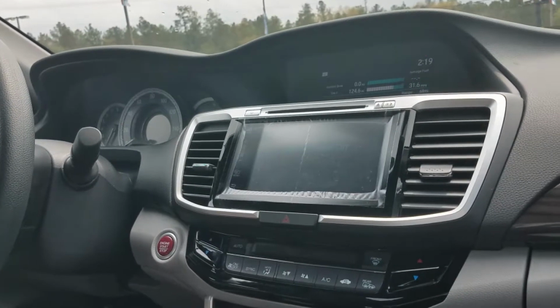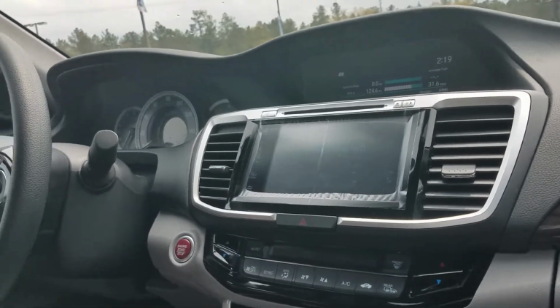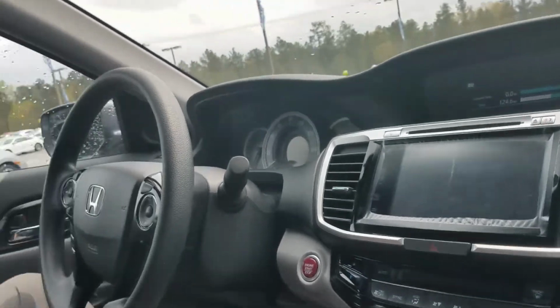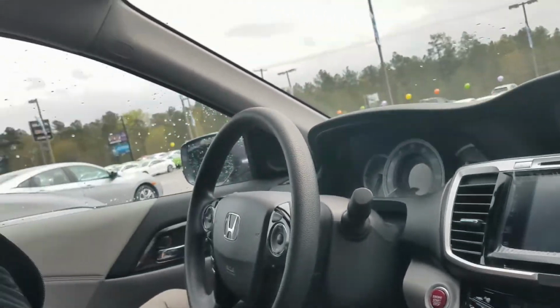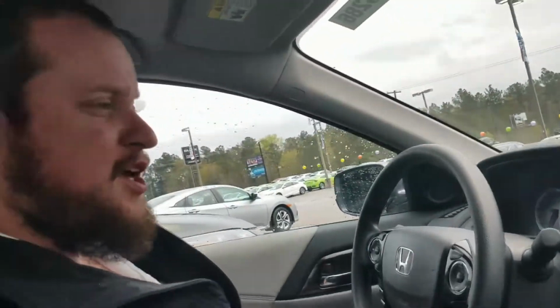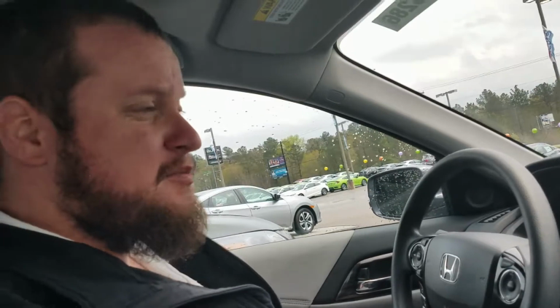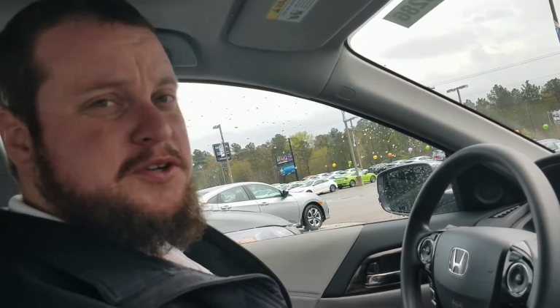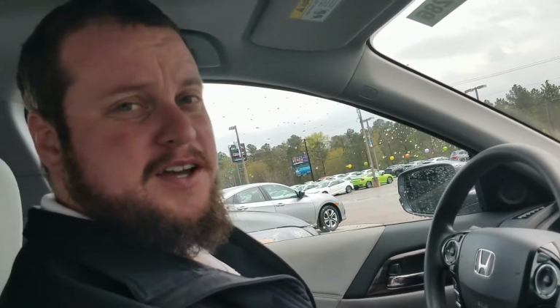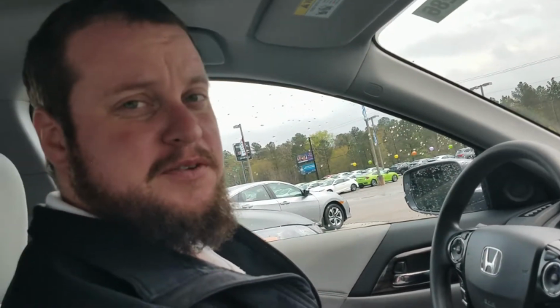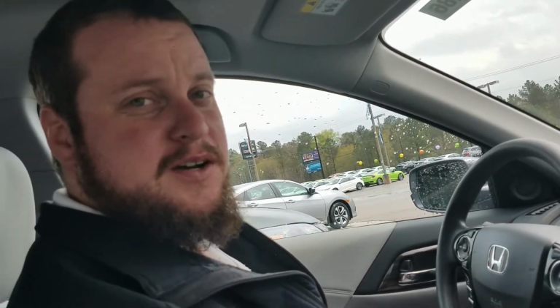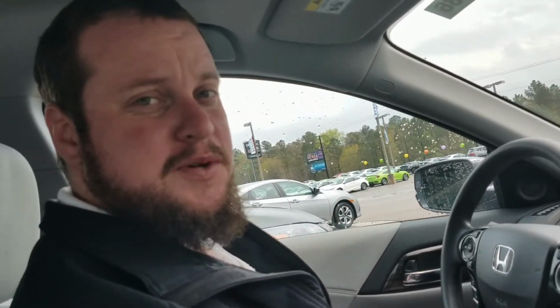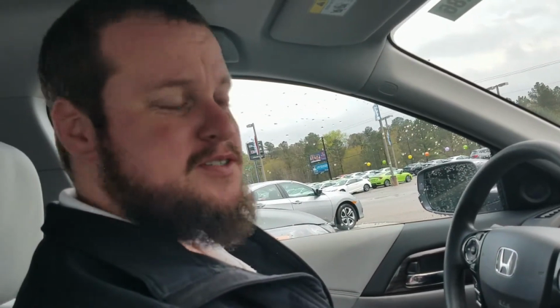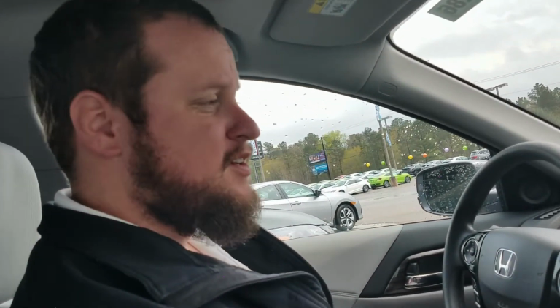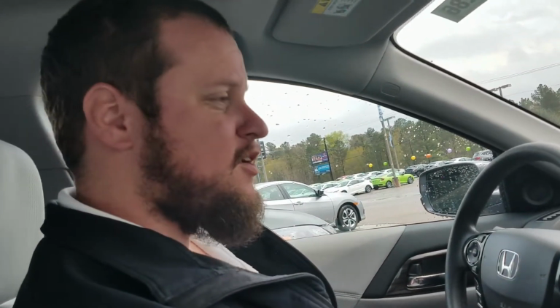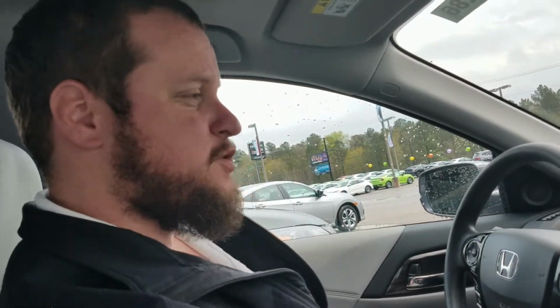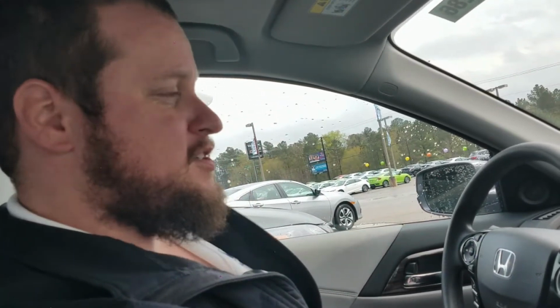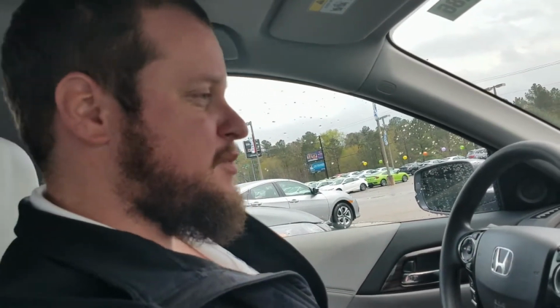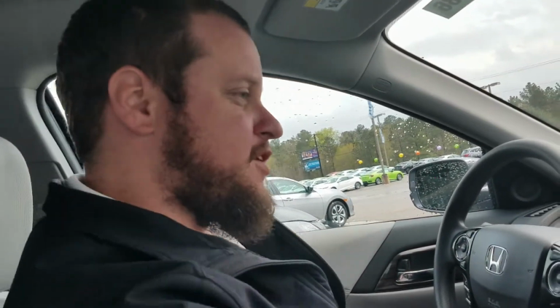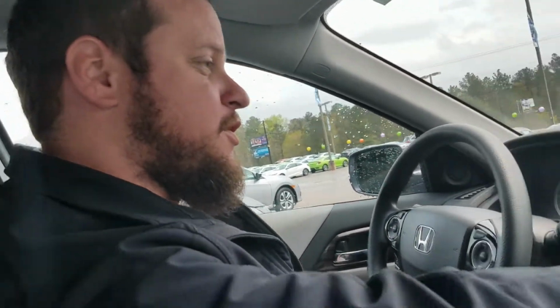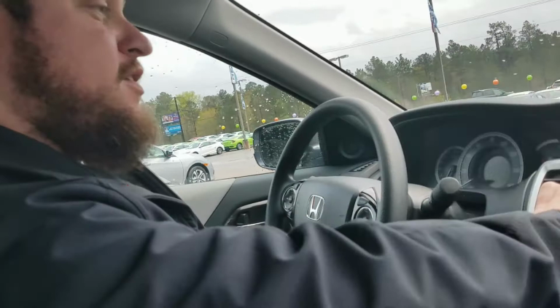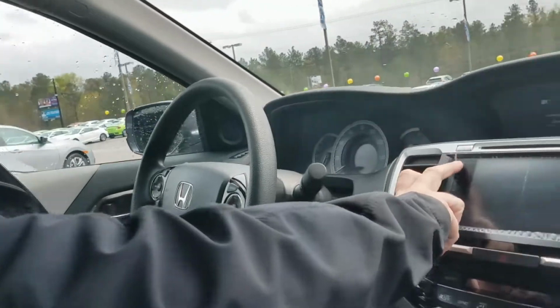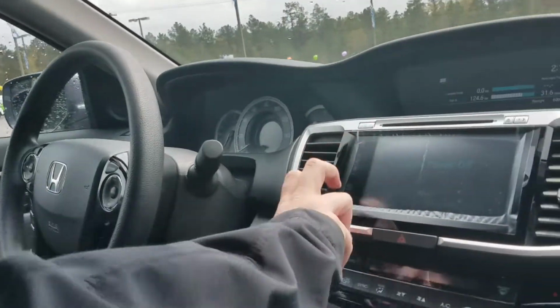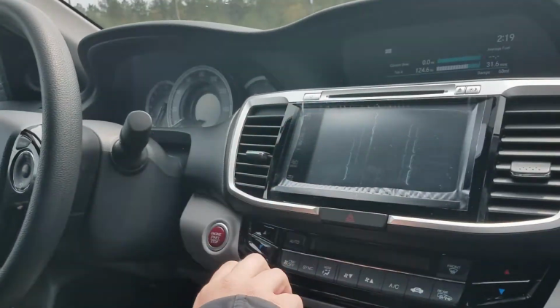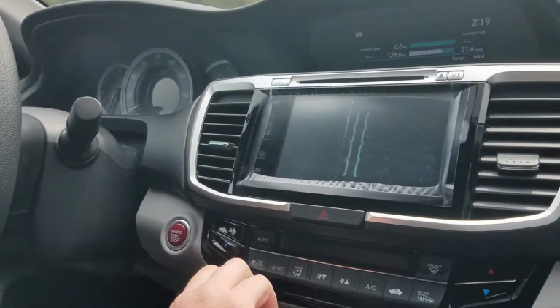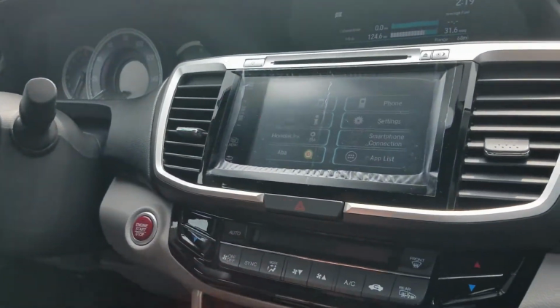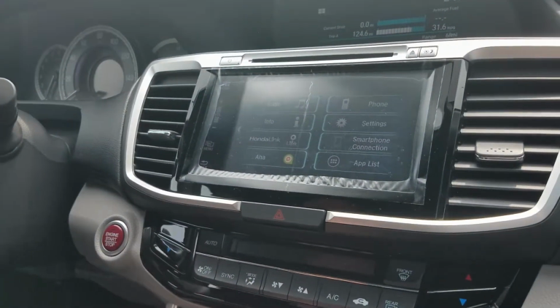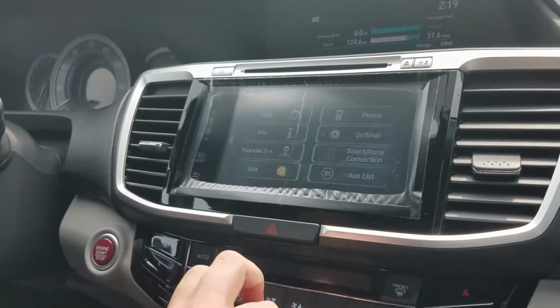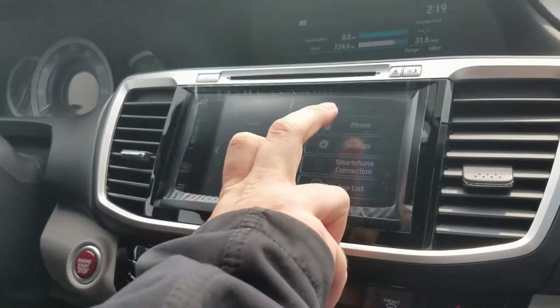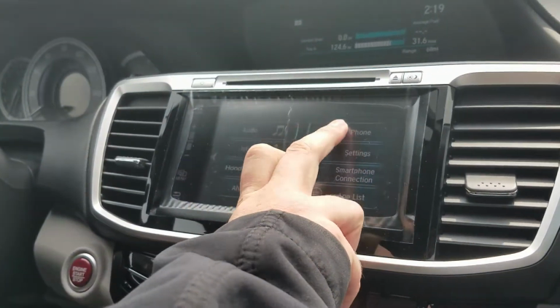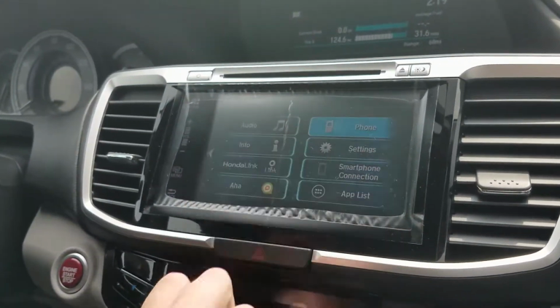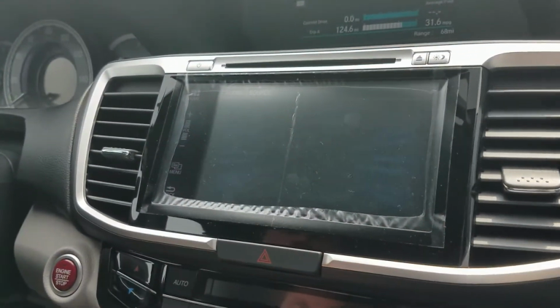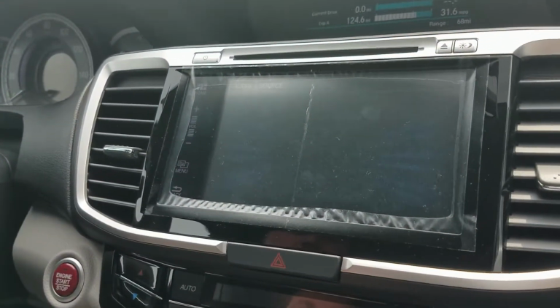Today we're just going to be Bluetooth-ing a phone to a car, which is a long, arduous process. Let me walk you through it. First of all, we're going to make sure that we're on the home screen here, and we're going to go hit phone.